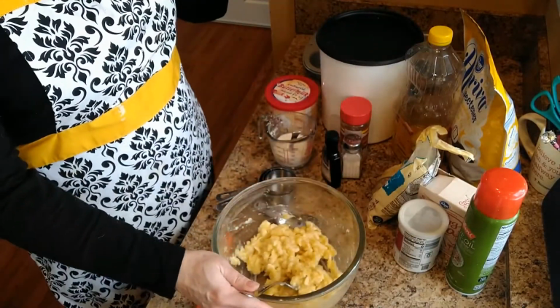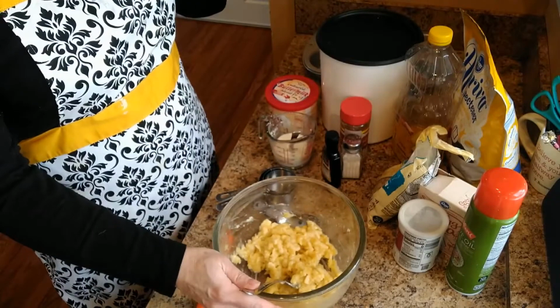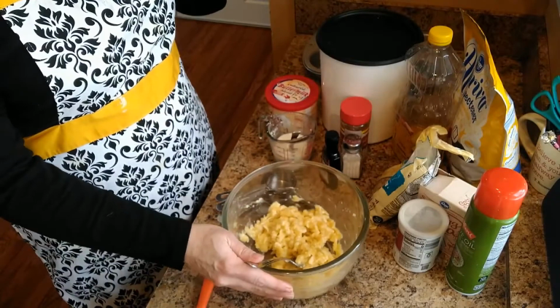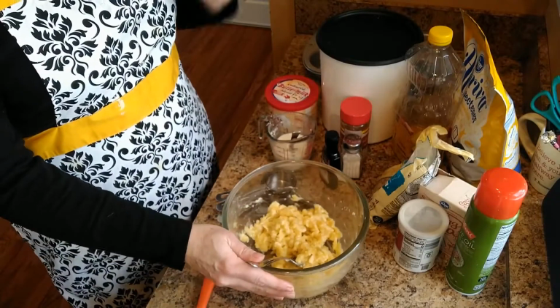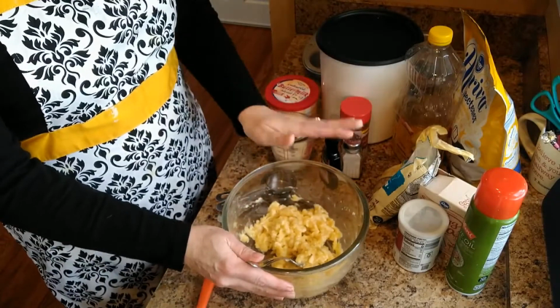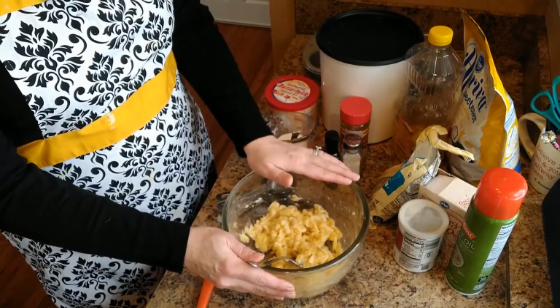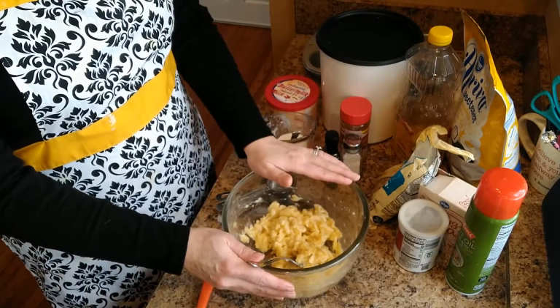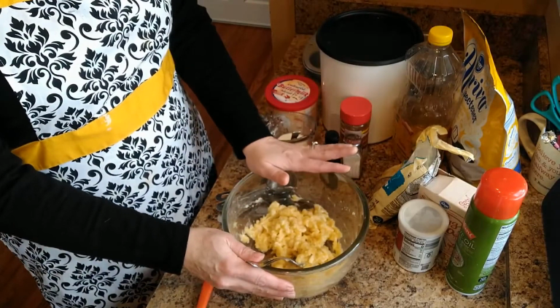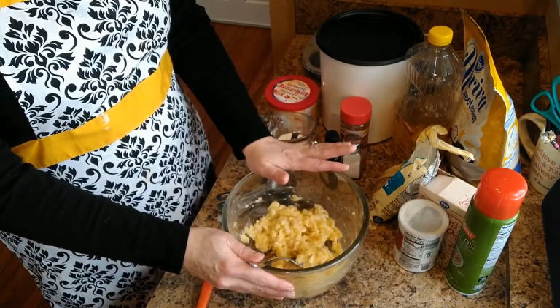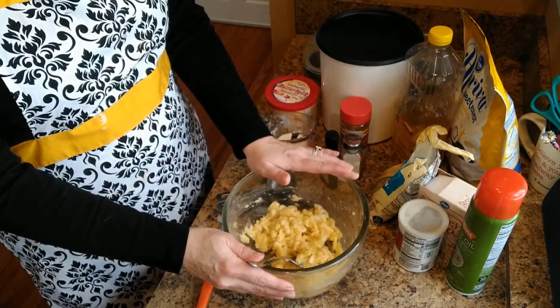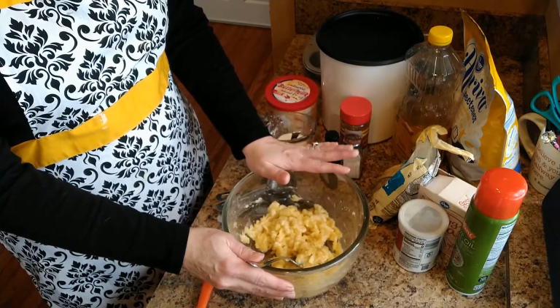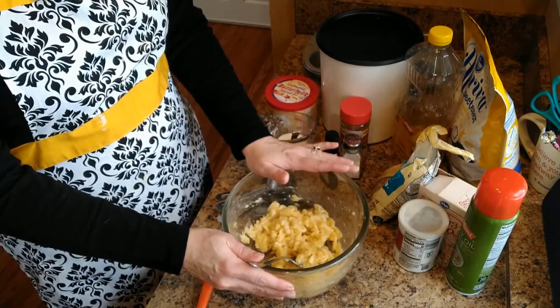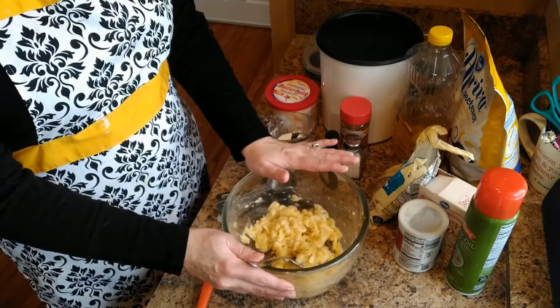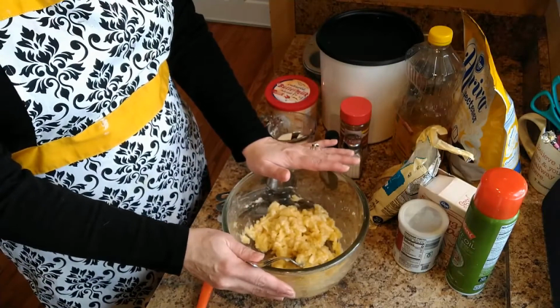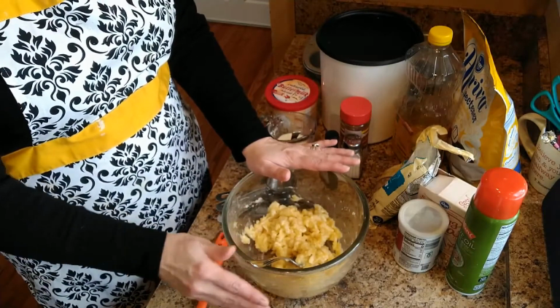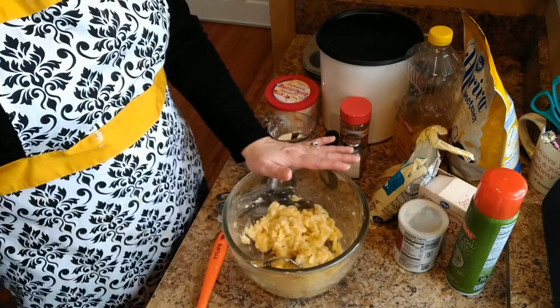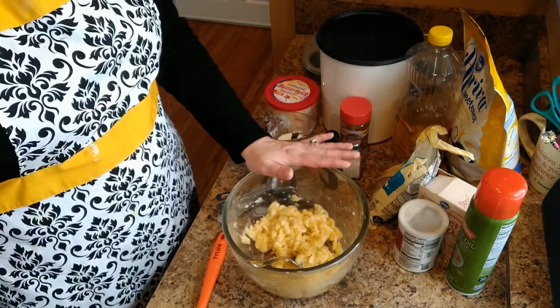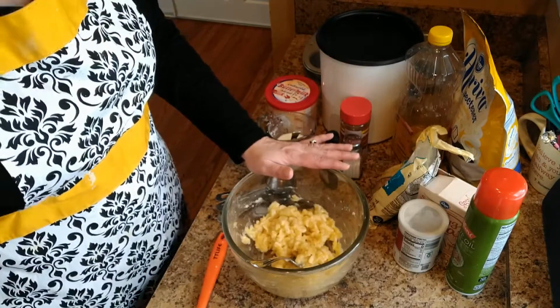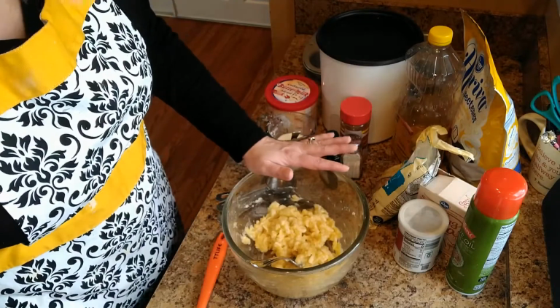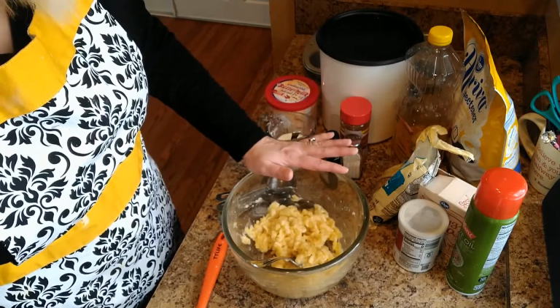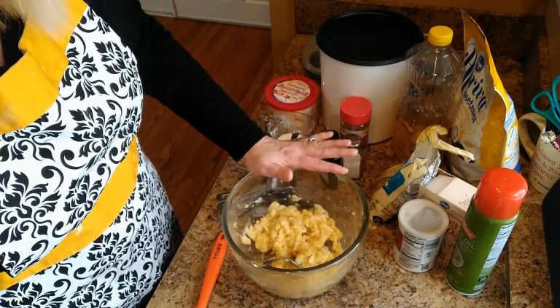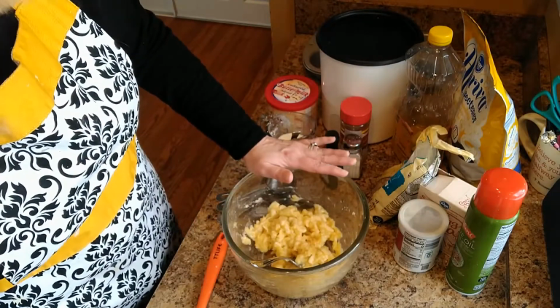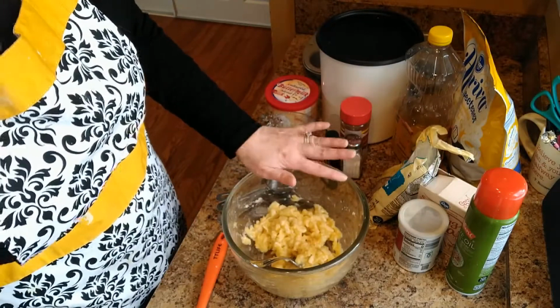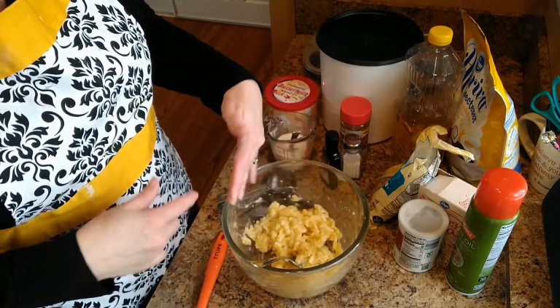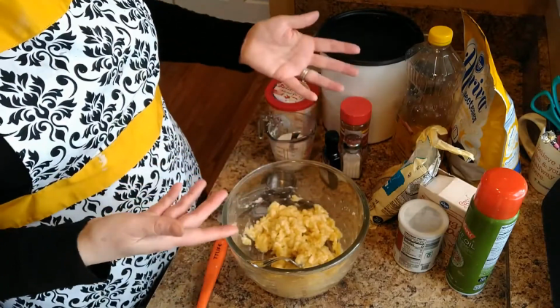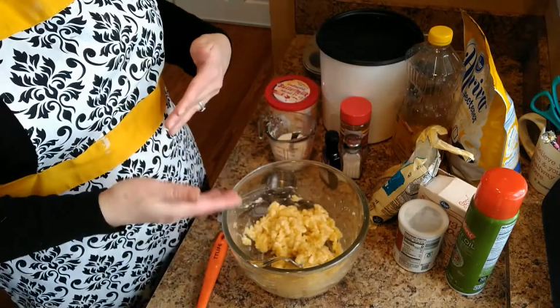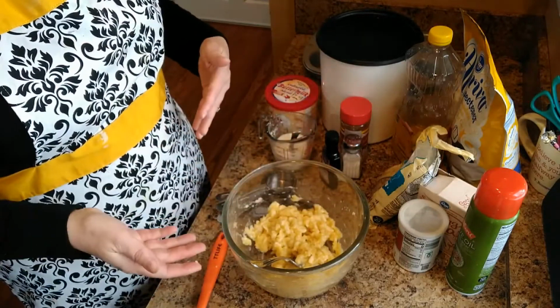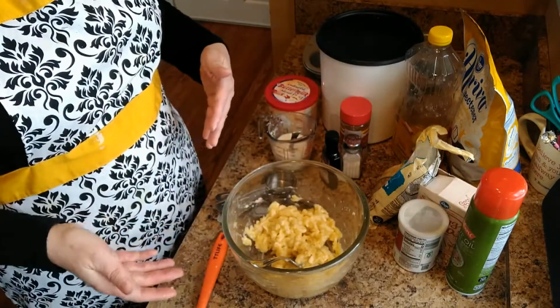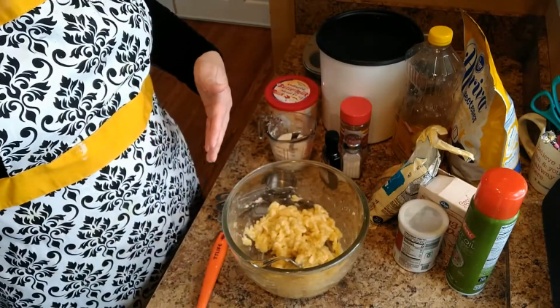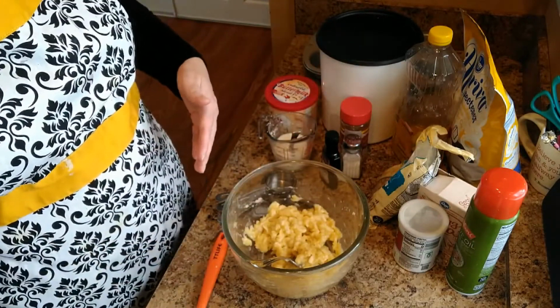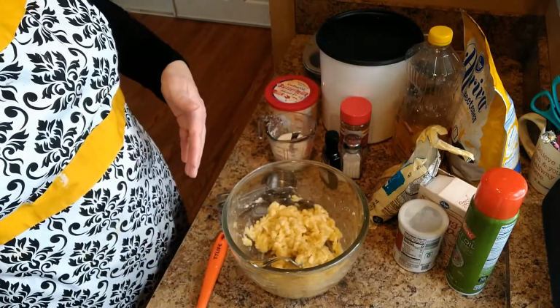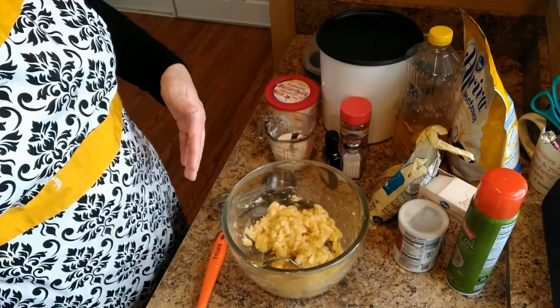Here is my mashed up banana. The recipe calls for one and a quarter cup banana, but I find that to be about three bananas. I'm not going to take it back out and measure it.